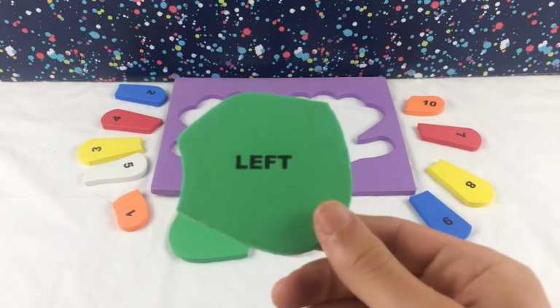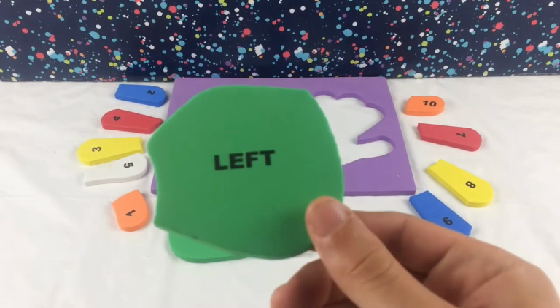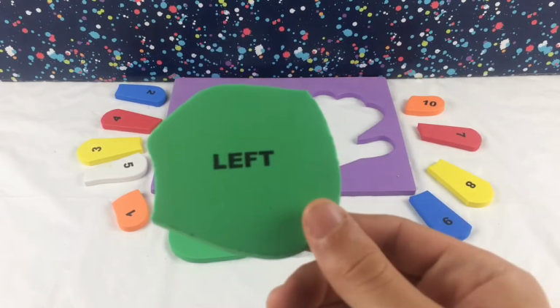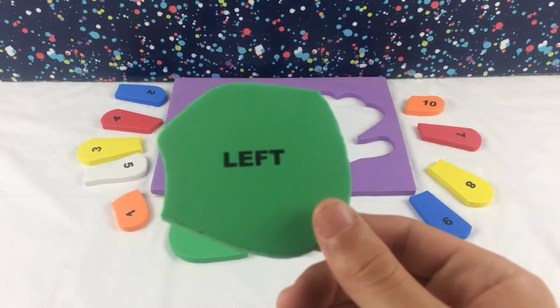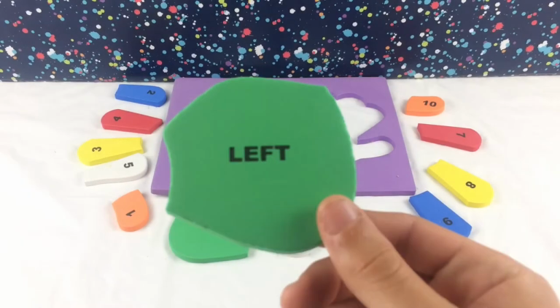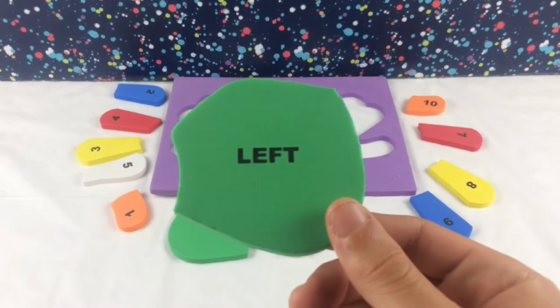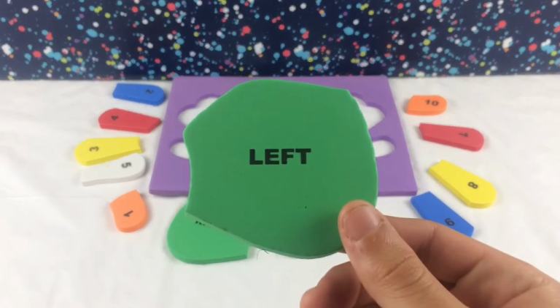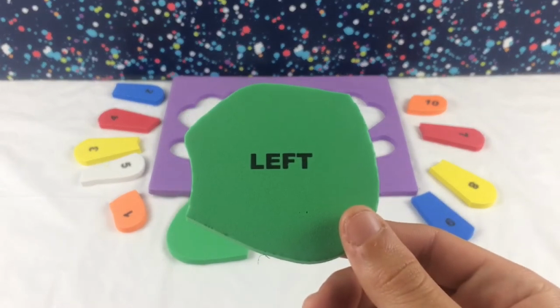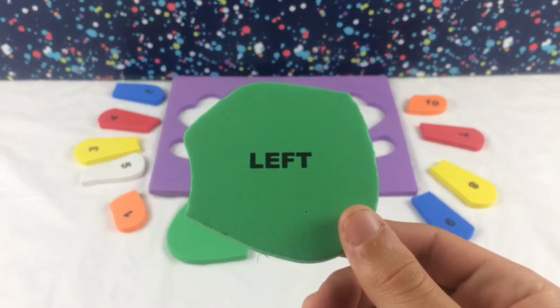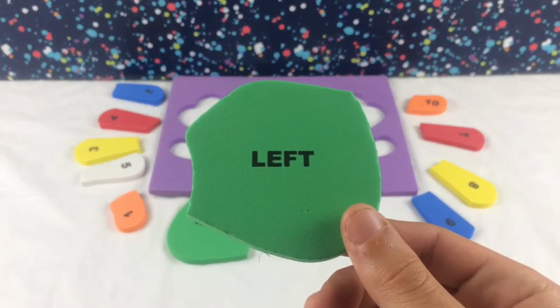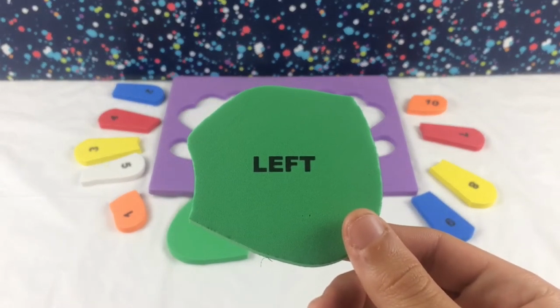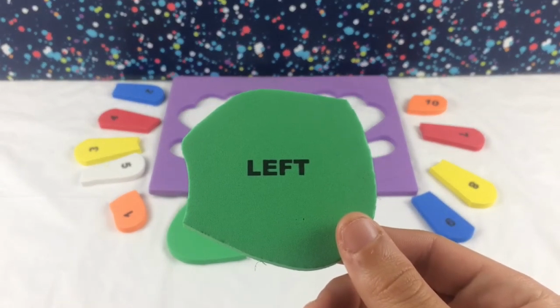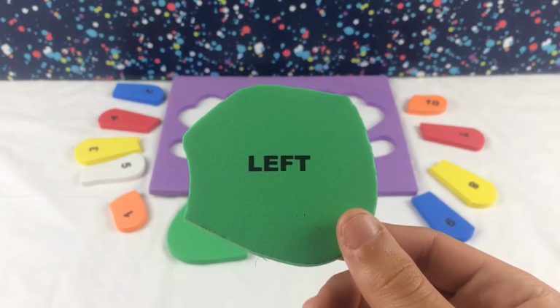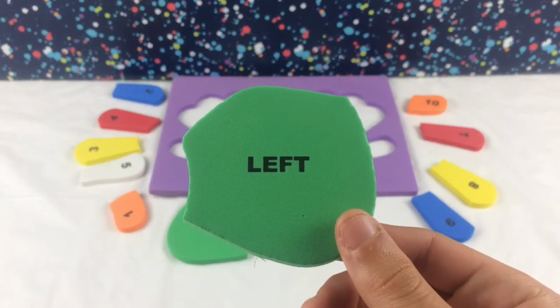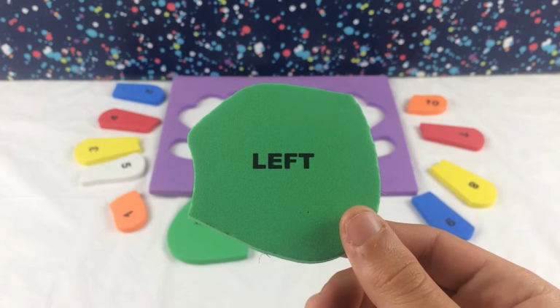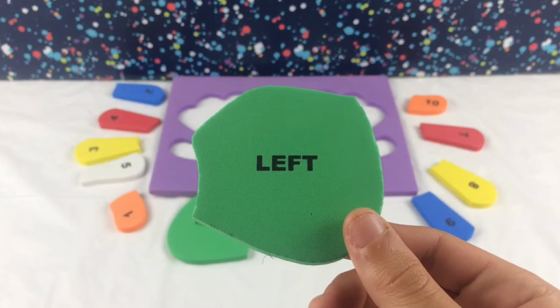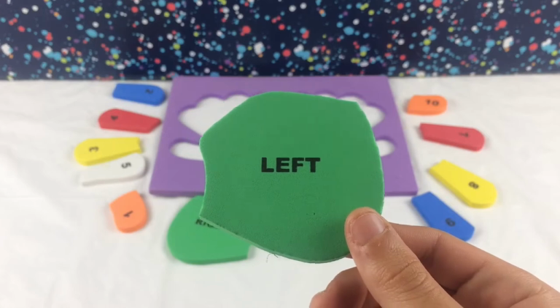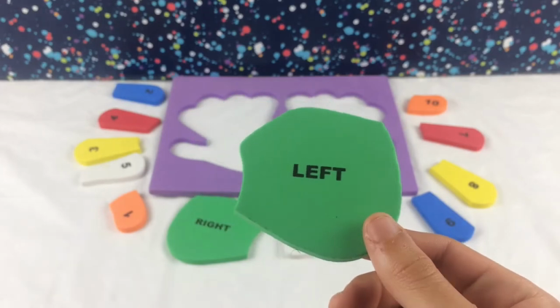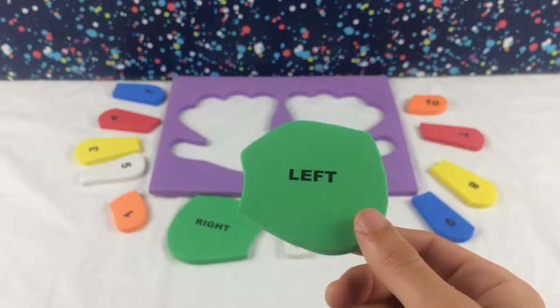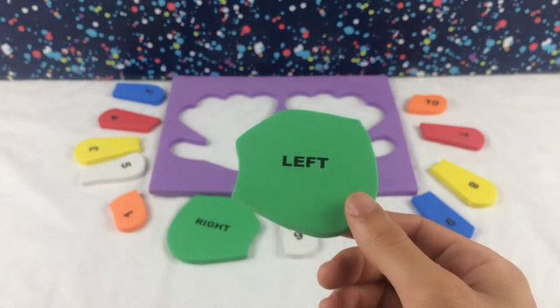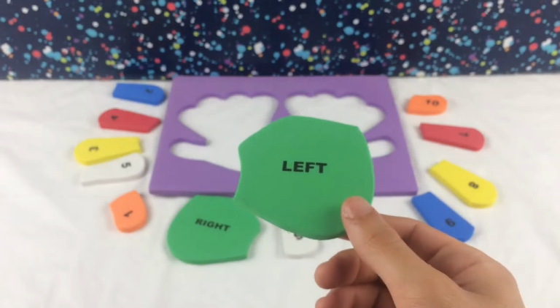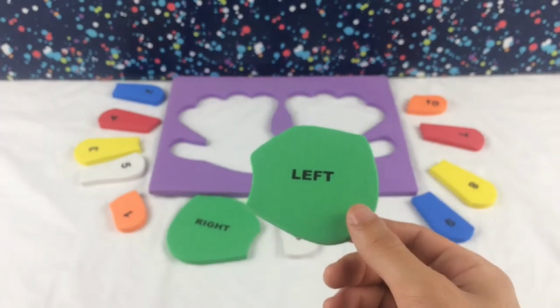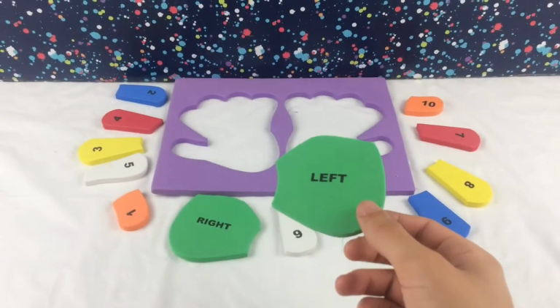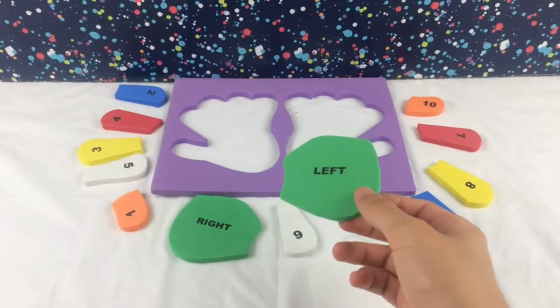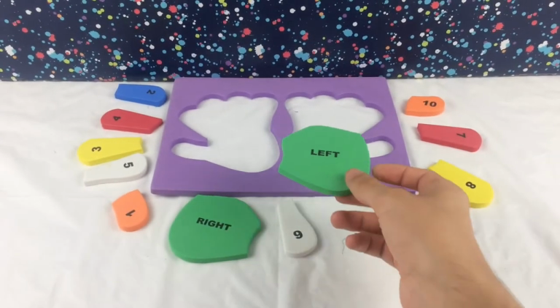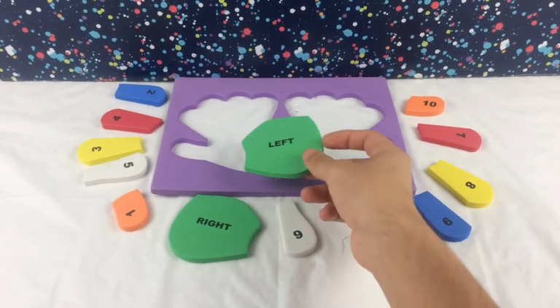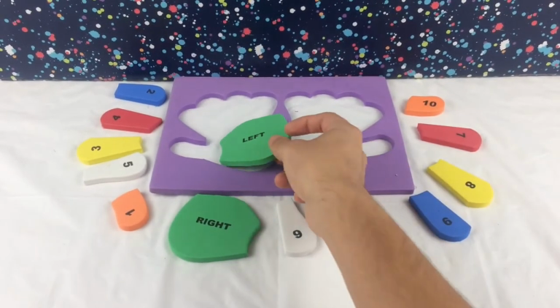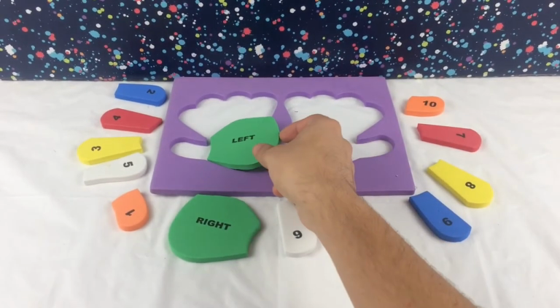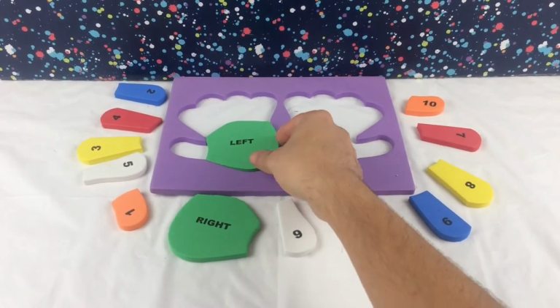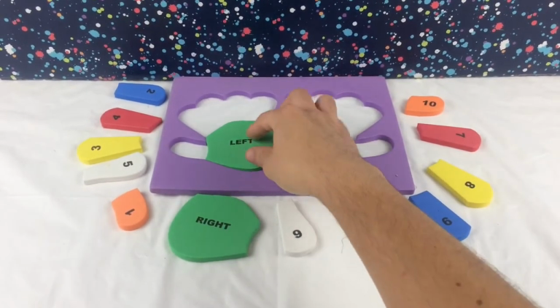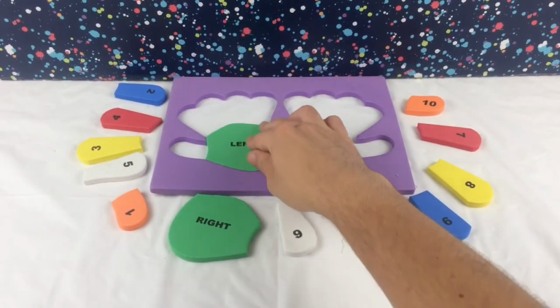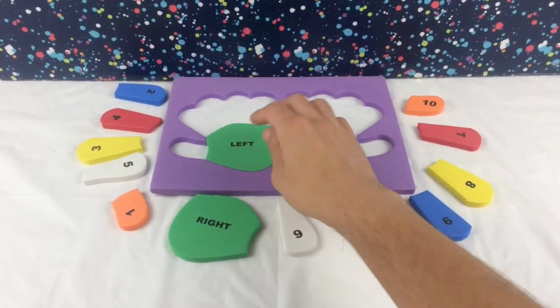Here we have the left palm. We both know it goes on the left hand kids. Let's put it on.